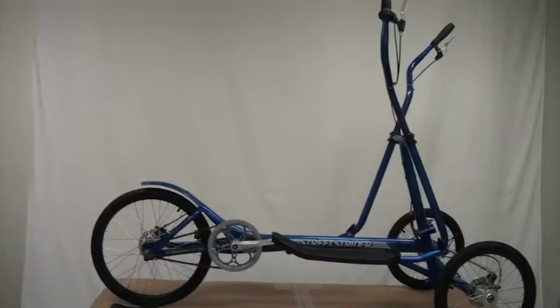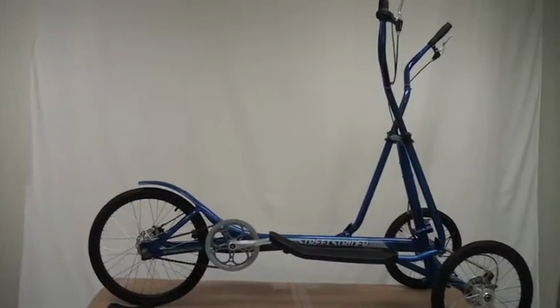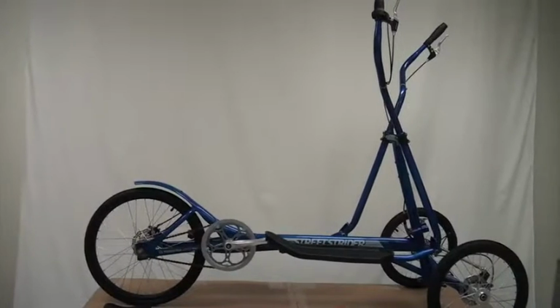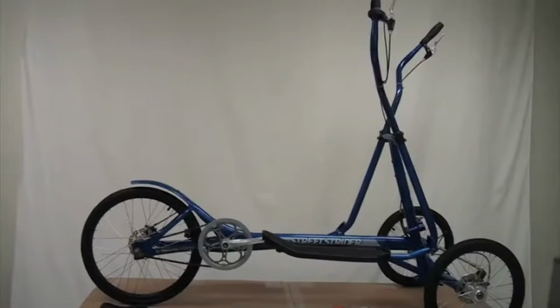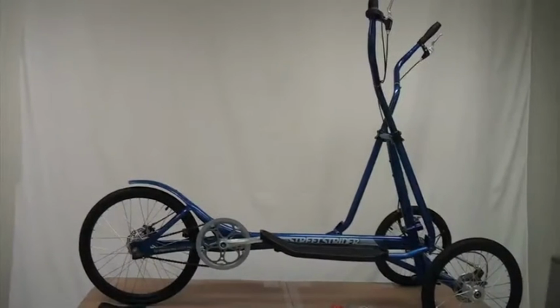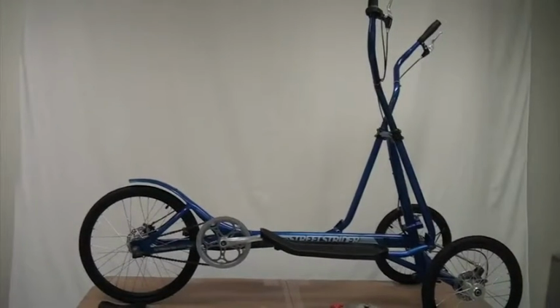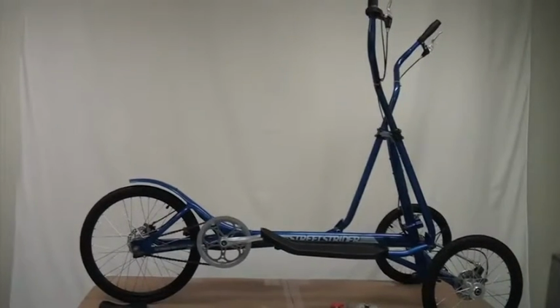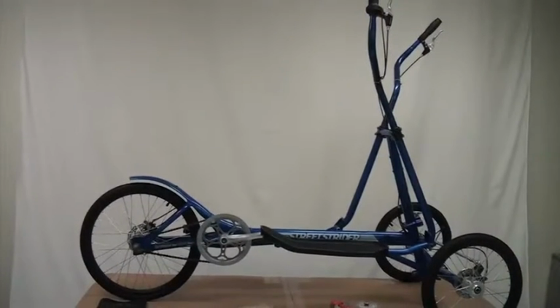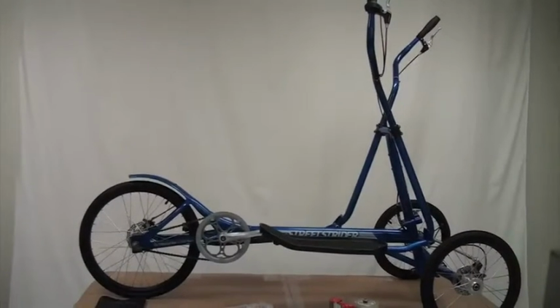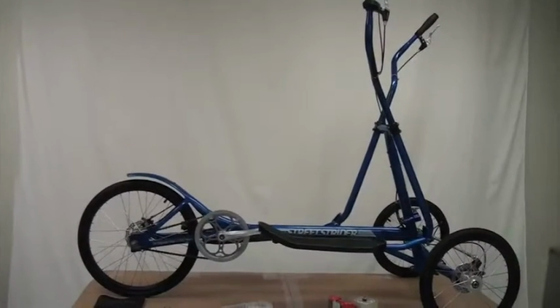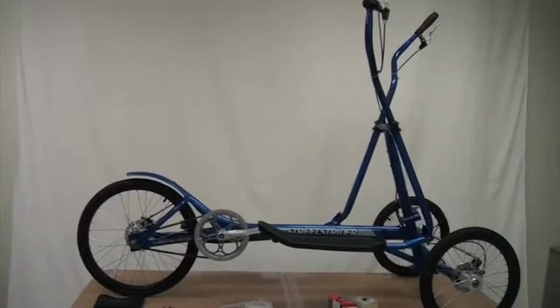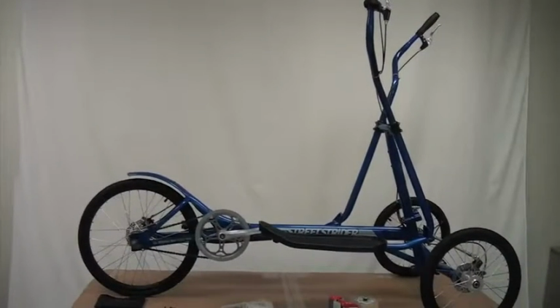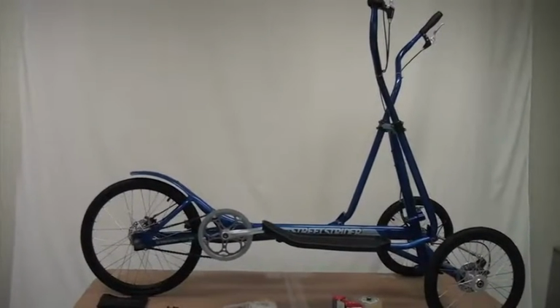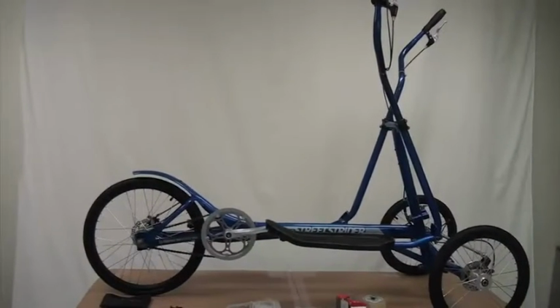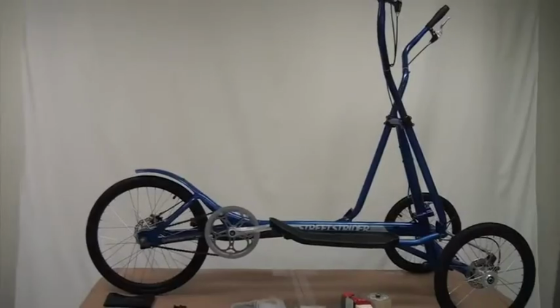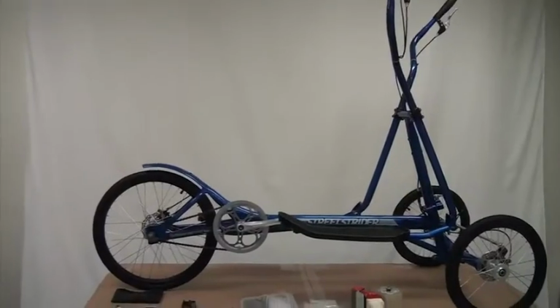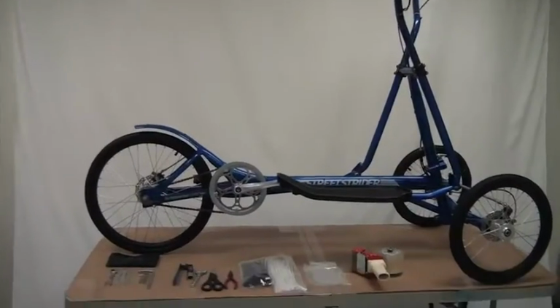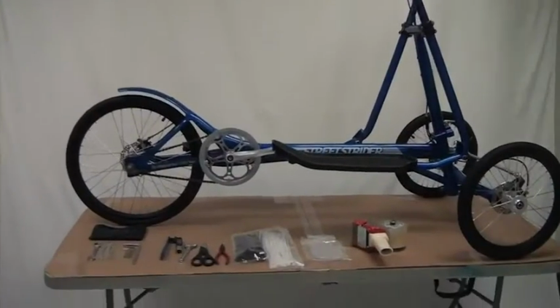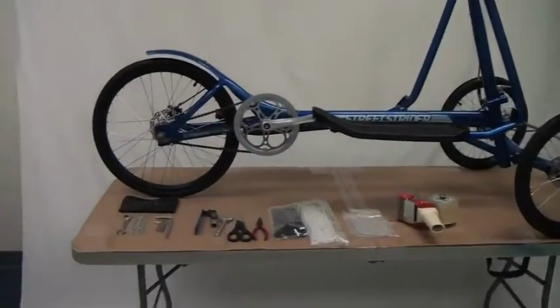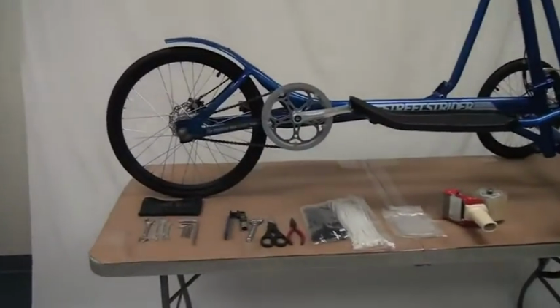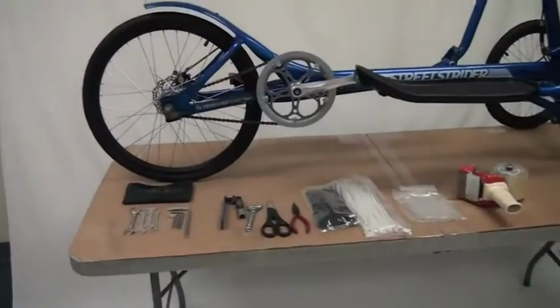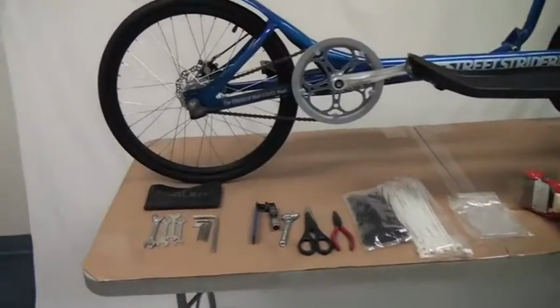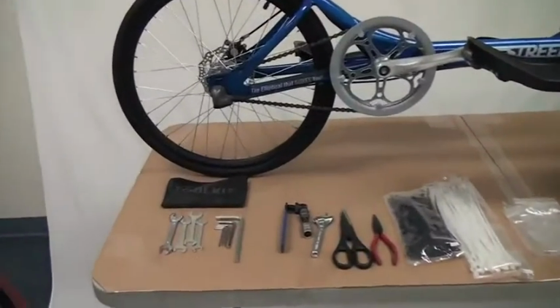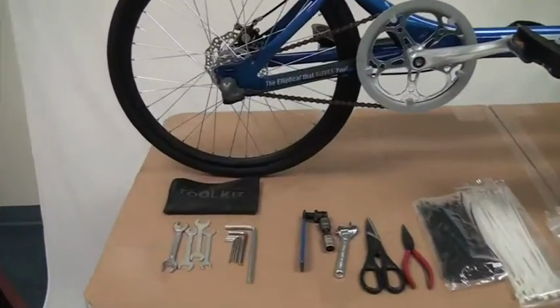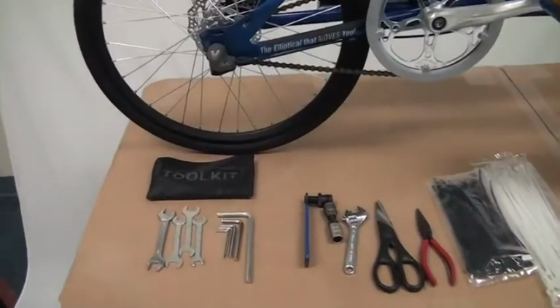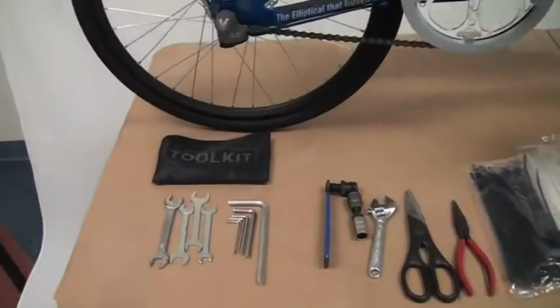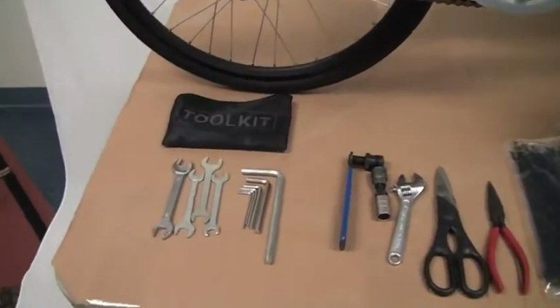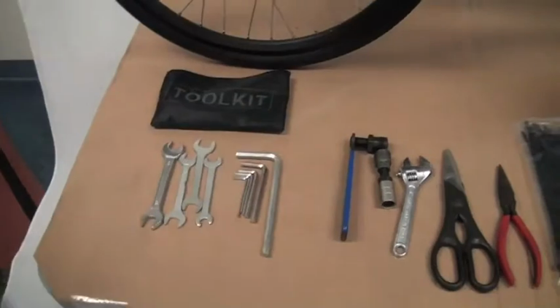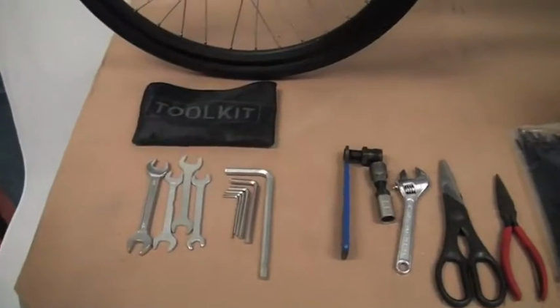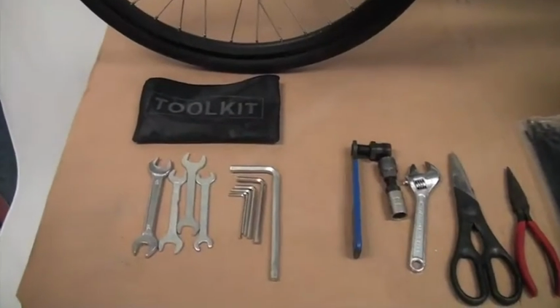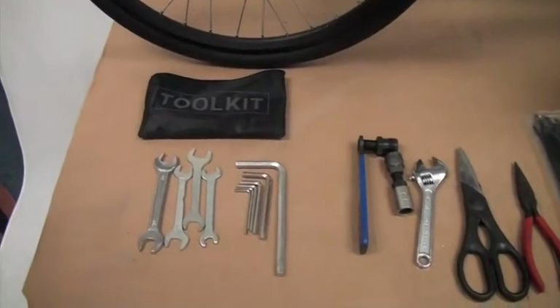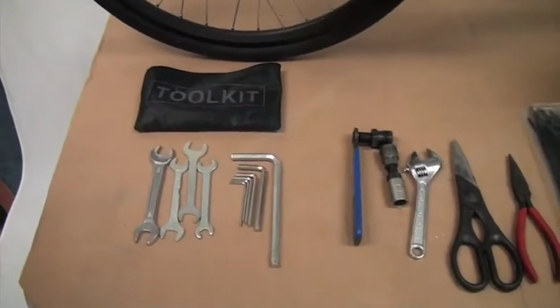This is a video to show you how to disassemble and pack your Street Strider 3i. What we're going to do first is look at the set of tools you'll need to do this properly and get it back in the box so it's protected.